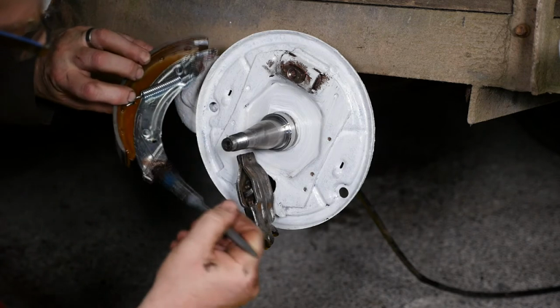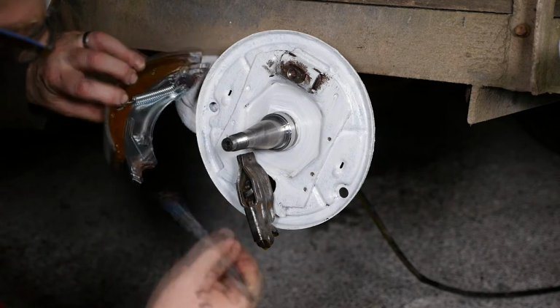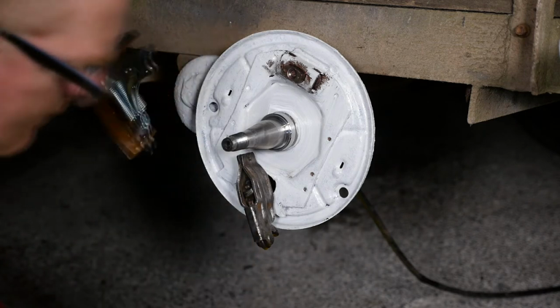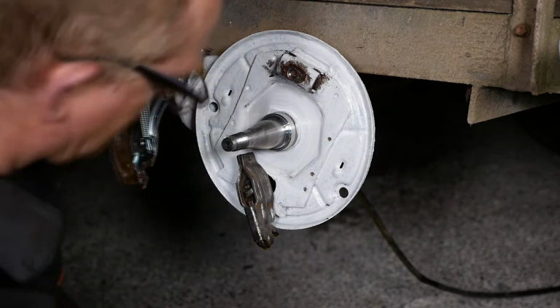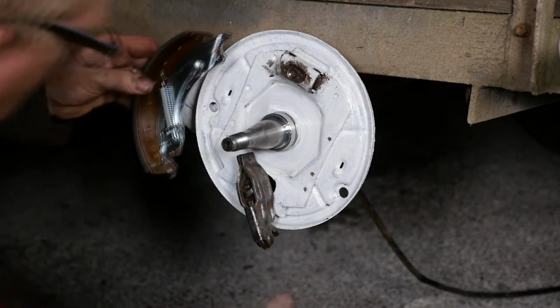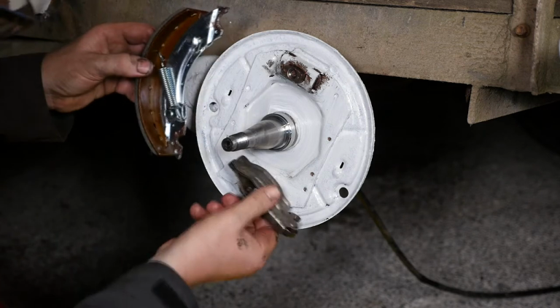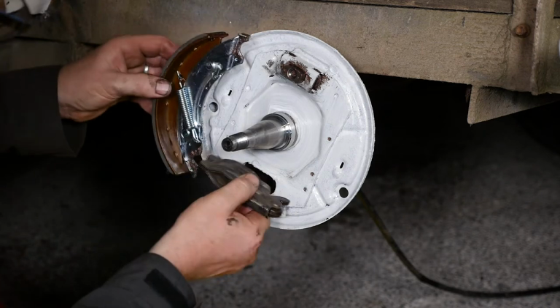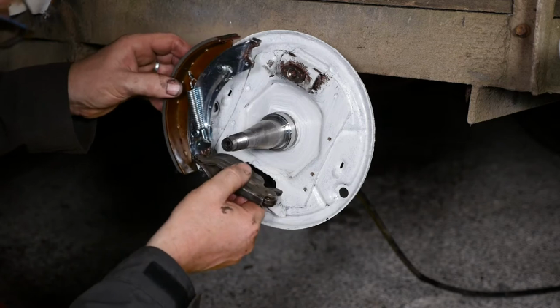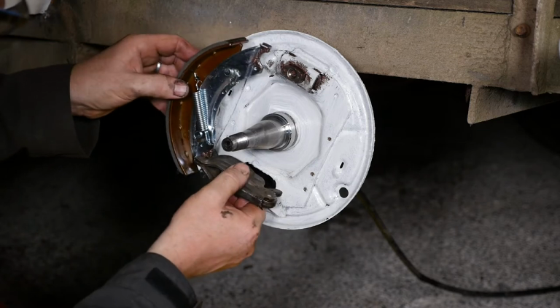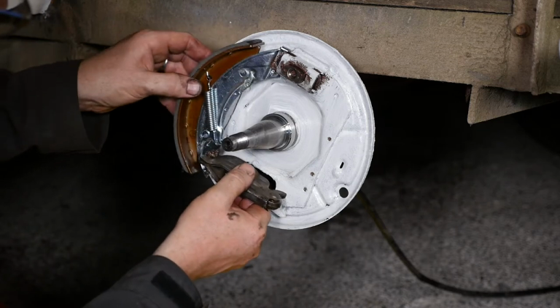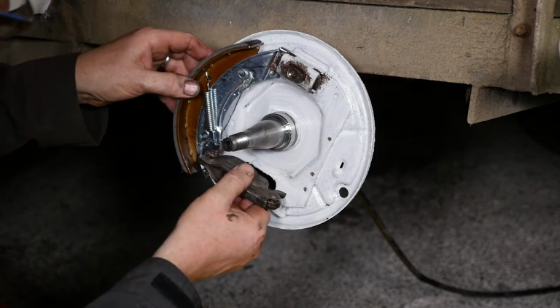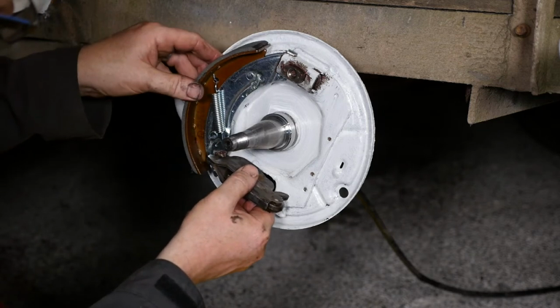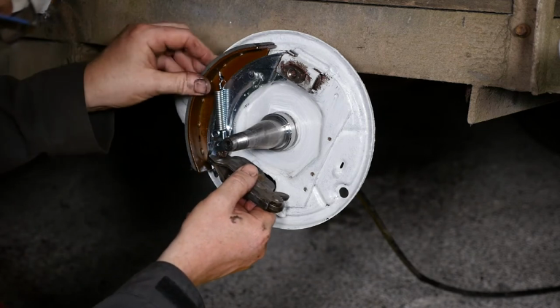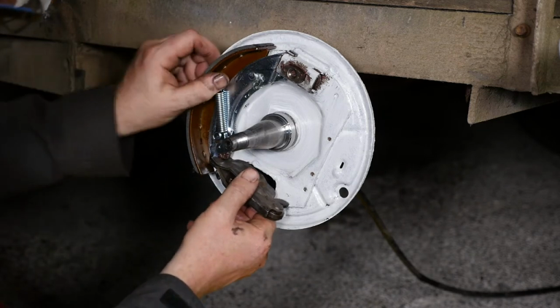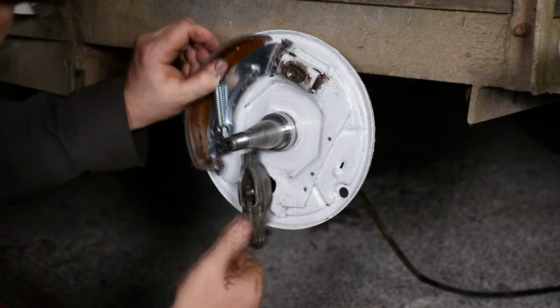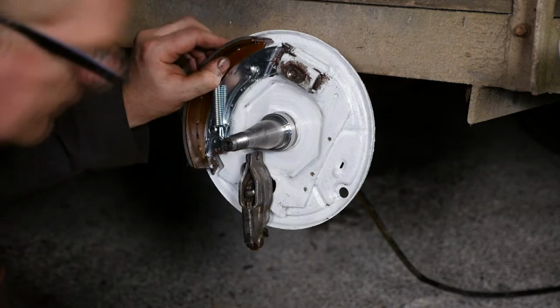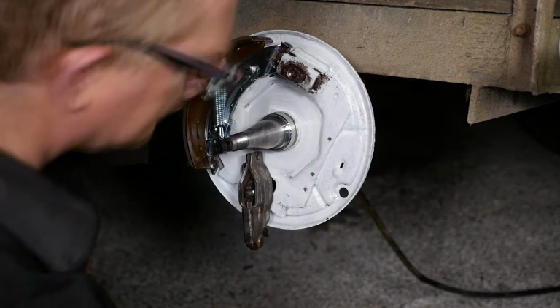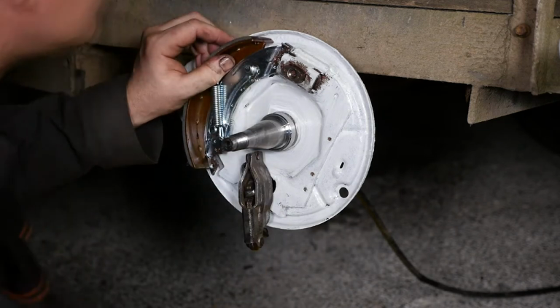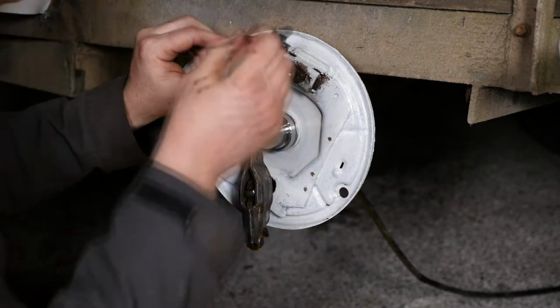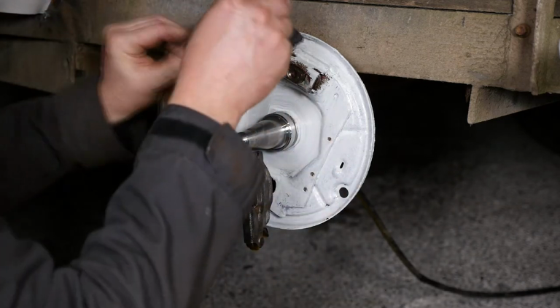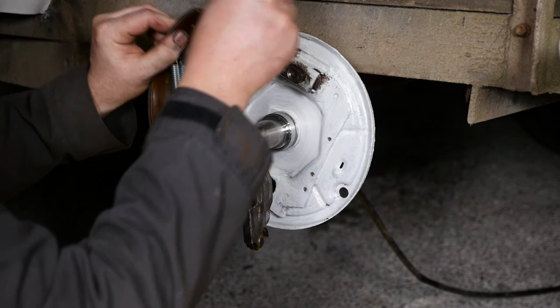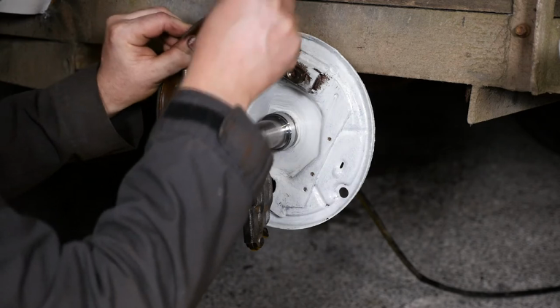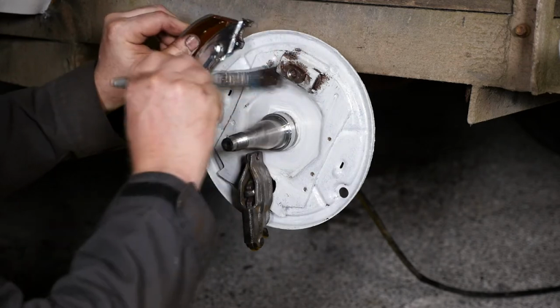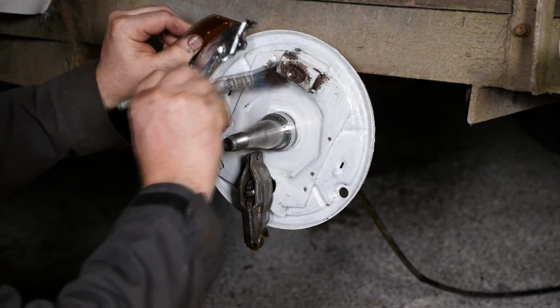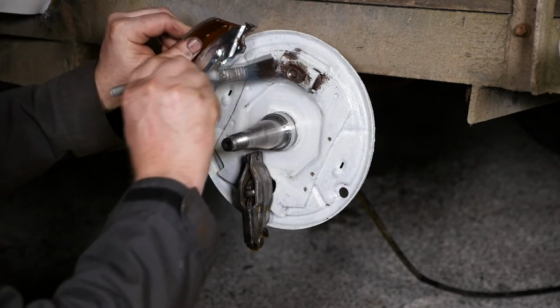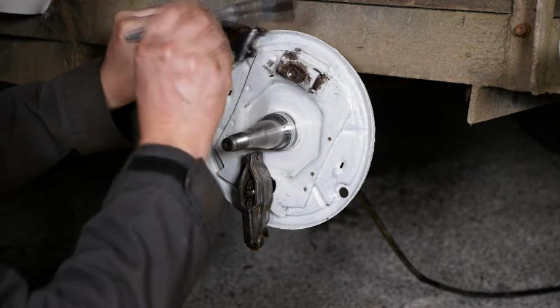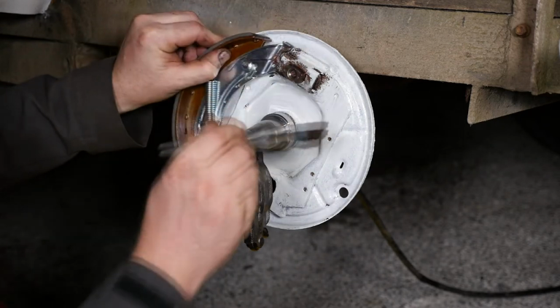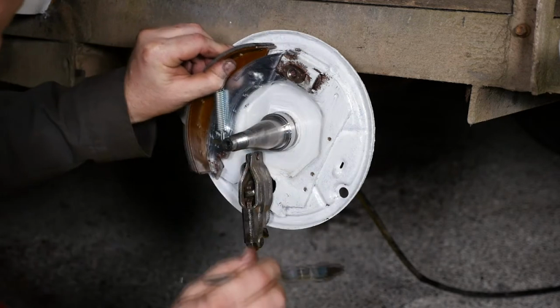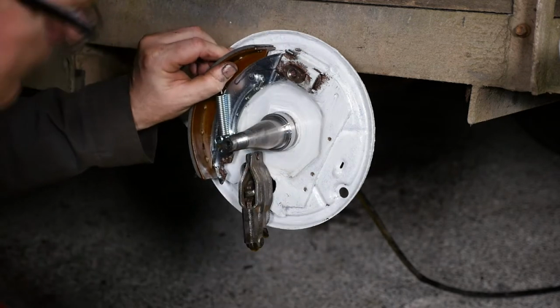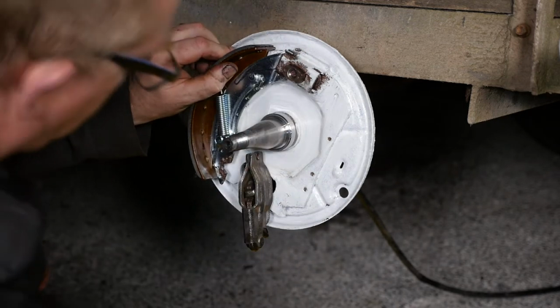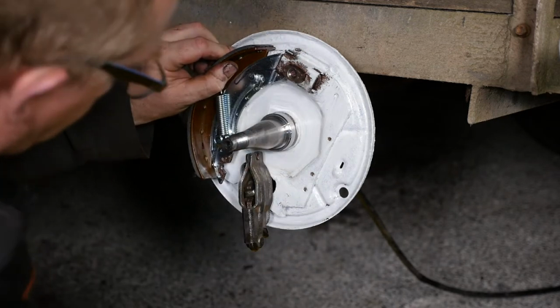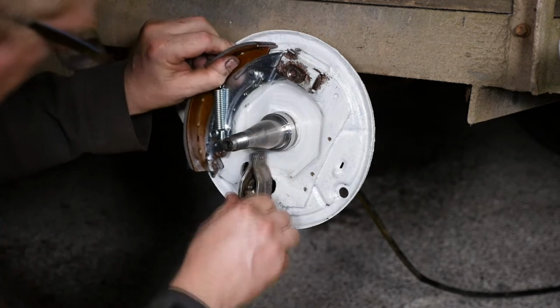I've added a little bit of copper slip to the points of contact with the adjuster and the pre-adjusting wedge assembly.